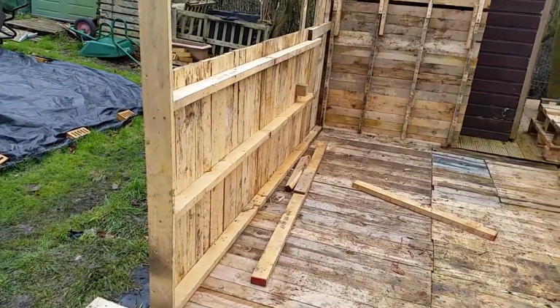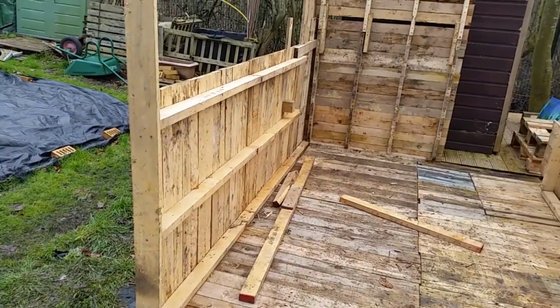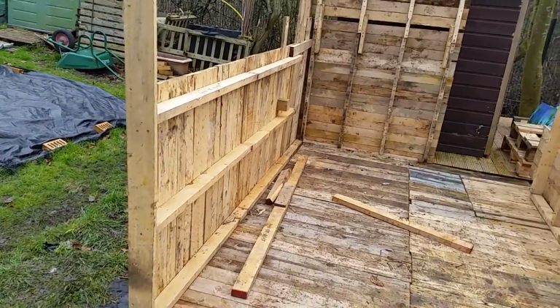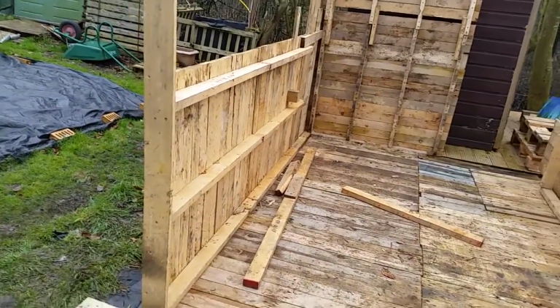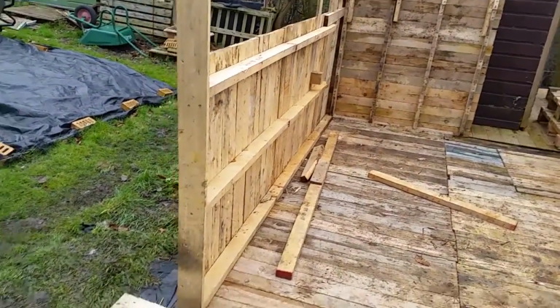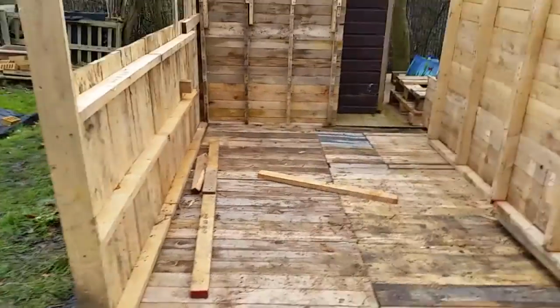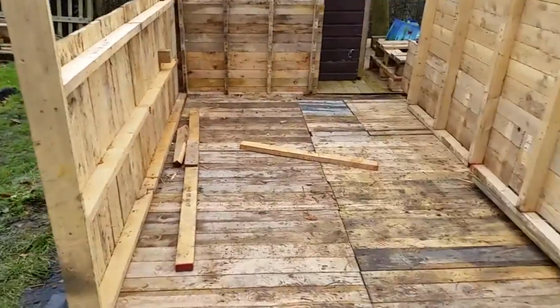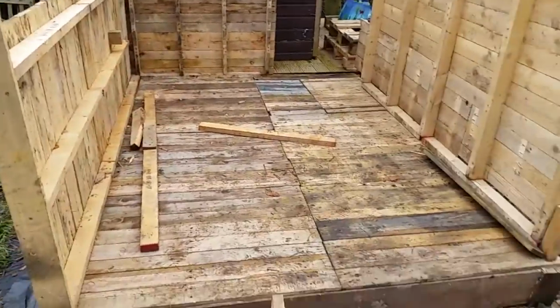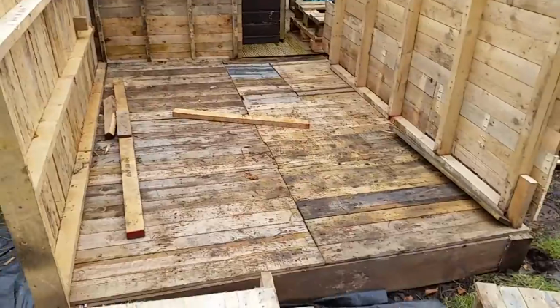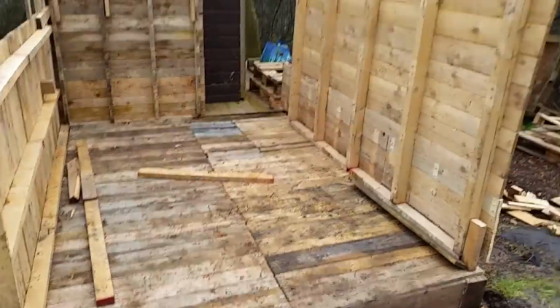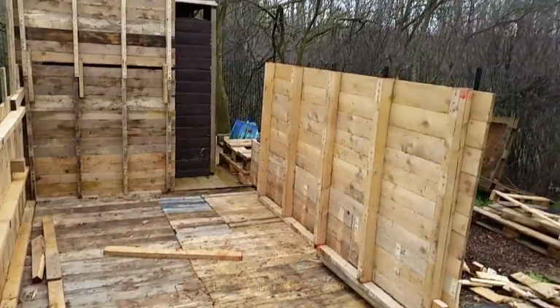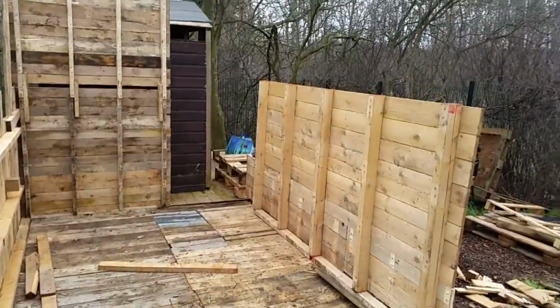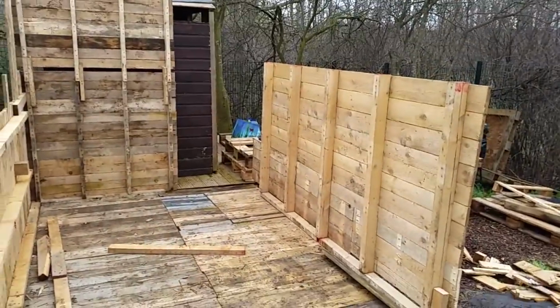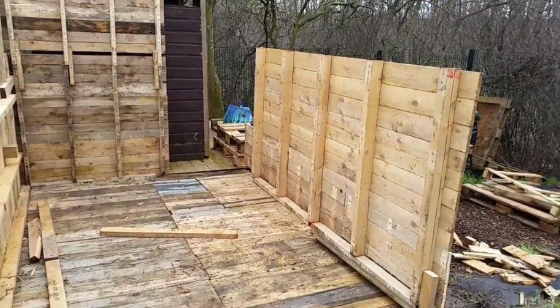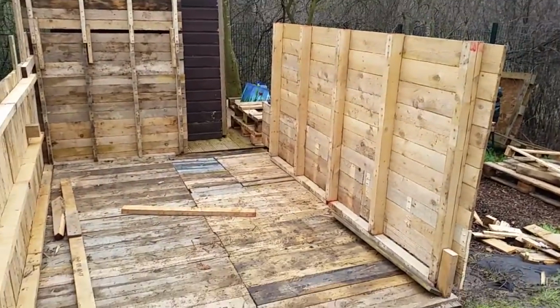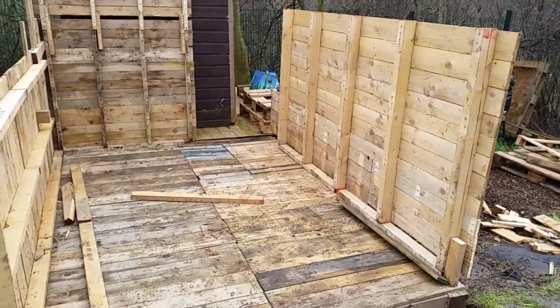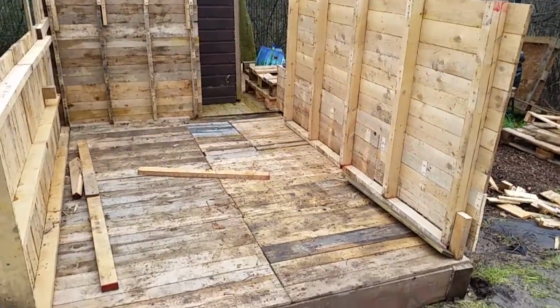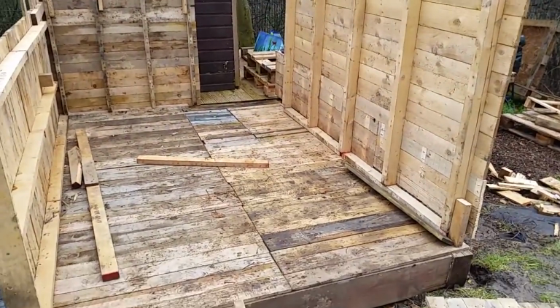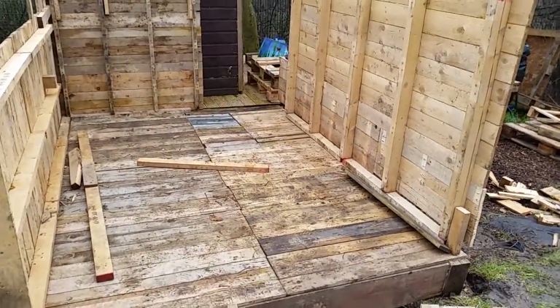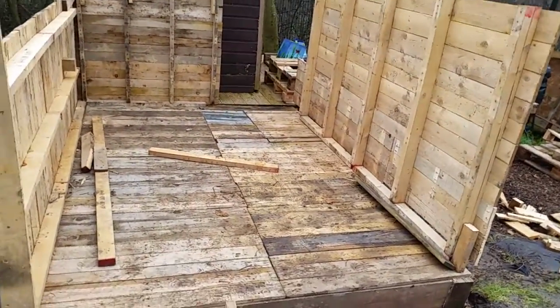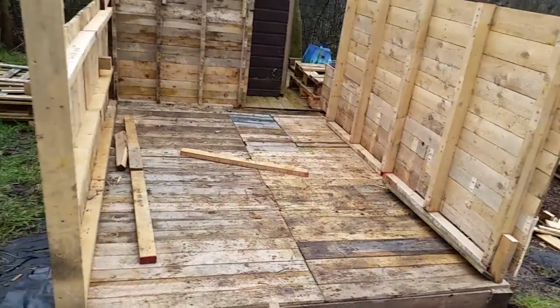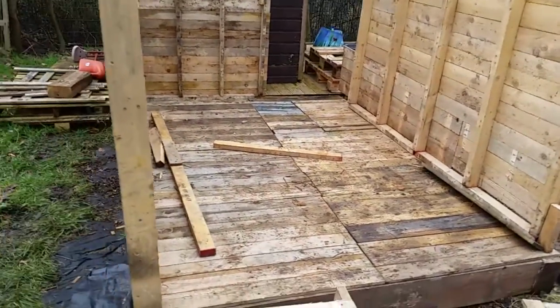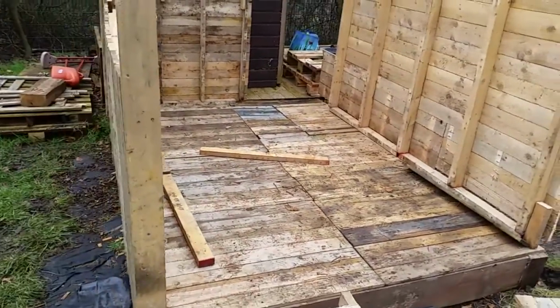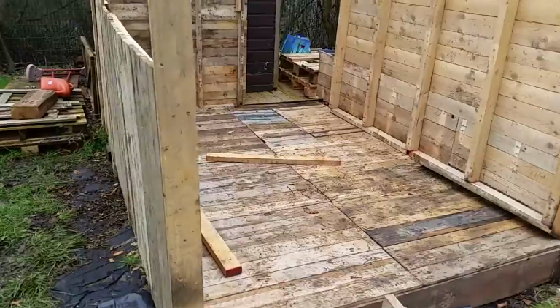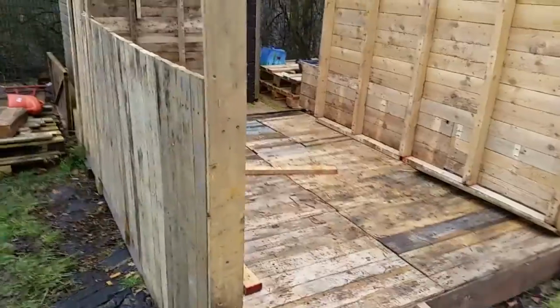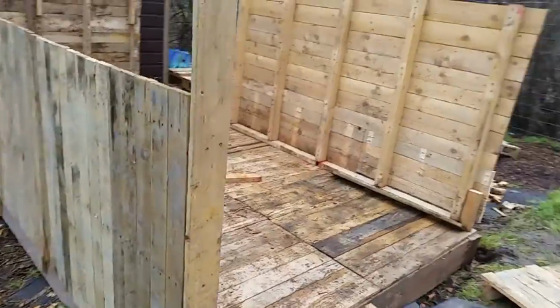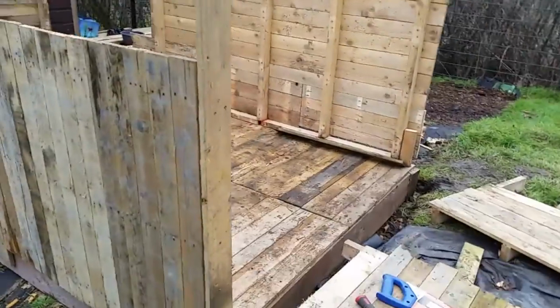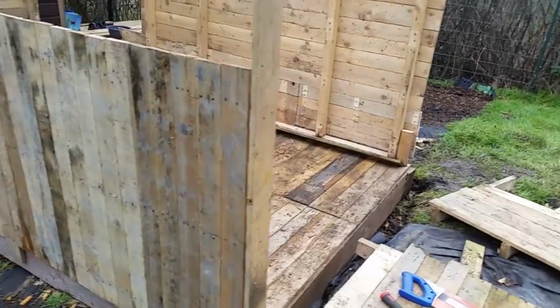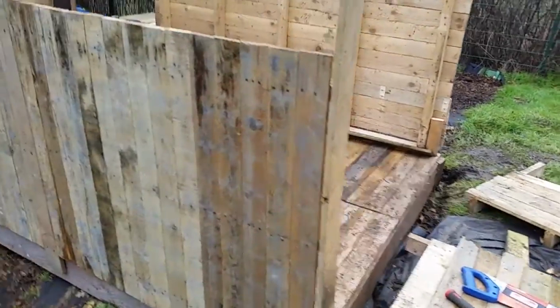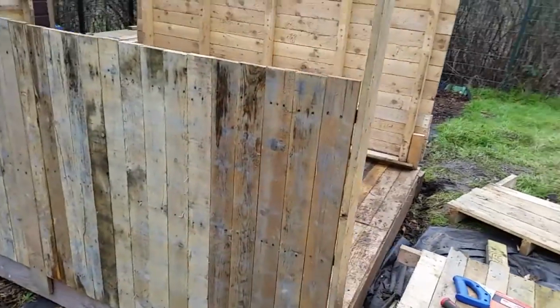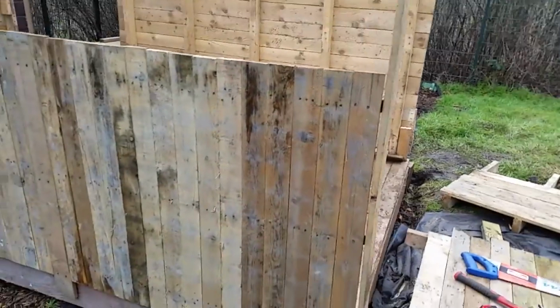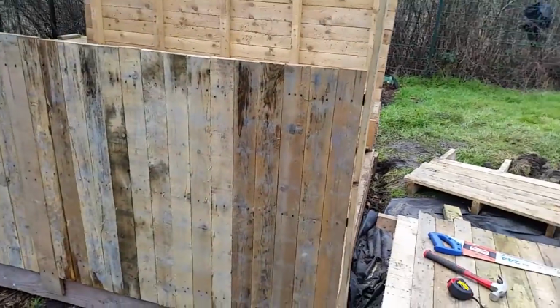That's the other wall. This side I'm going to have the door here, that's why I haven't done it yet. I have got a door — one of my neighbours donated it.